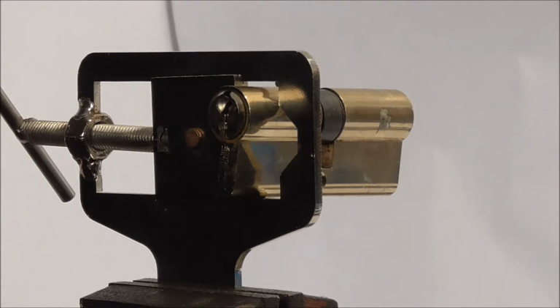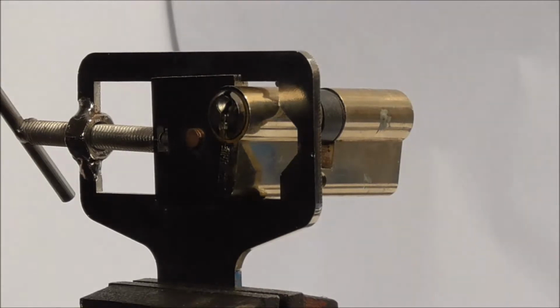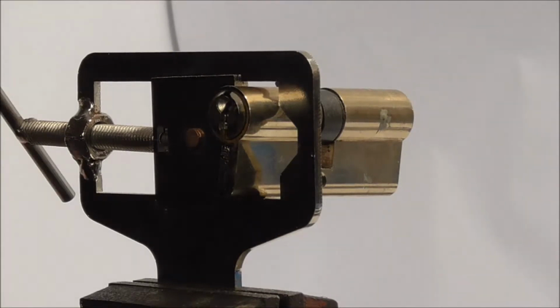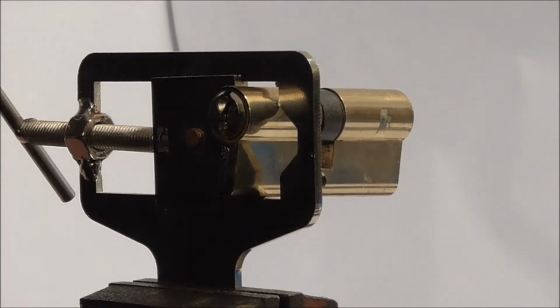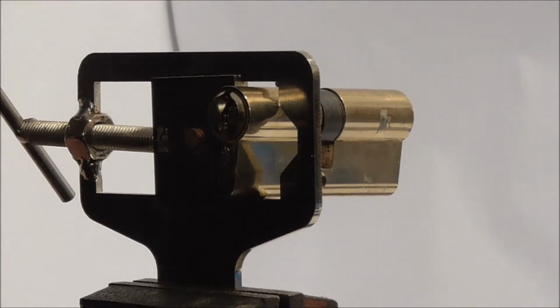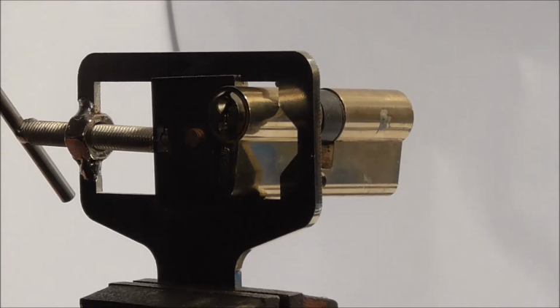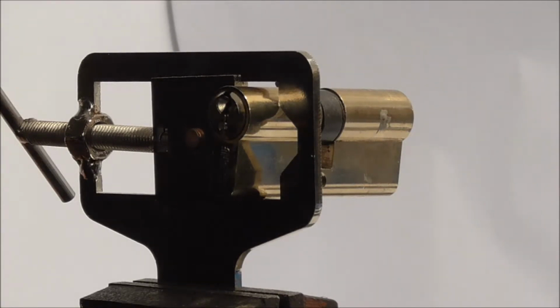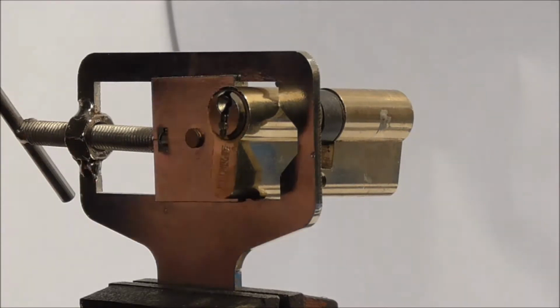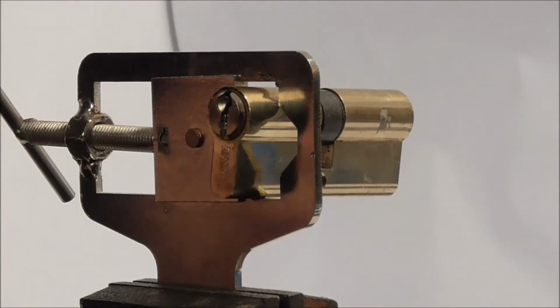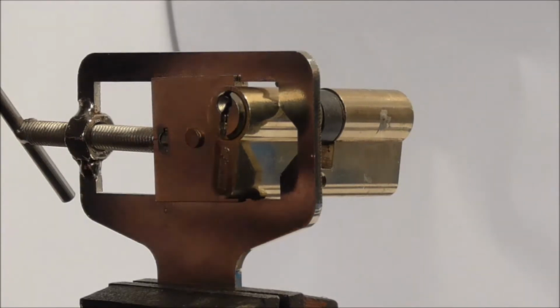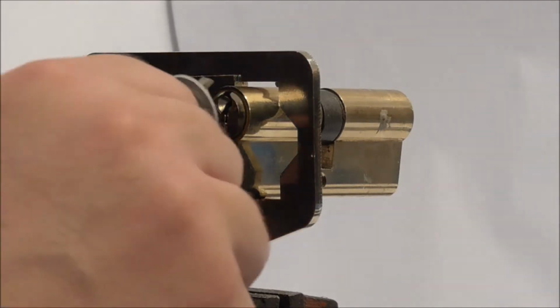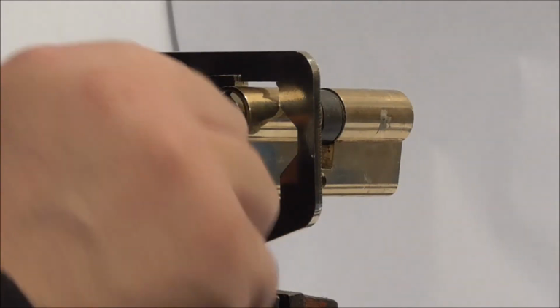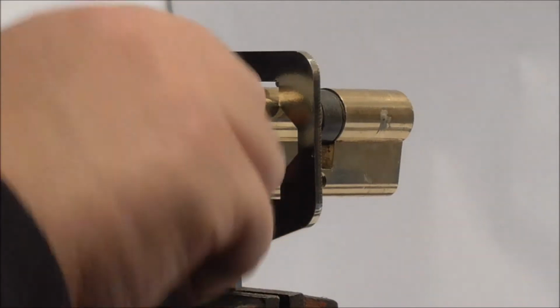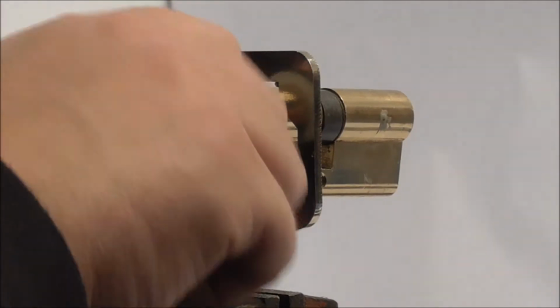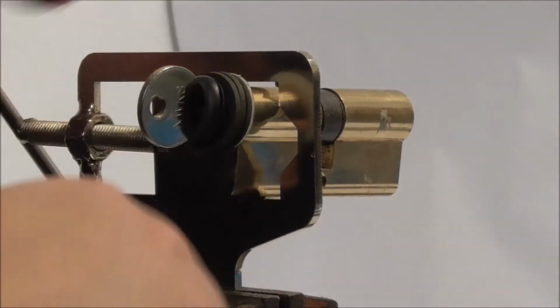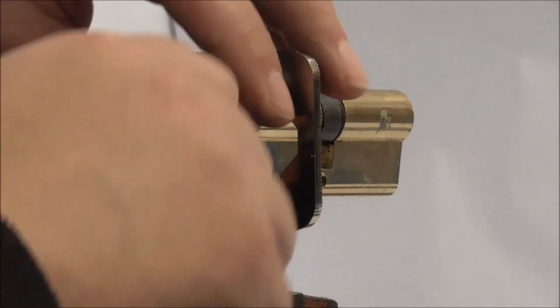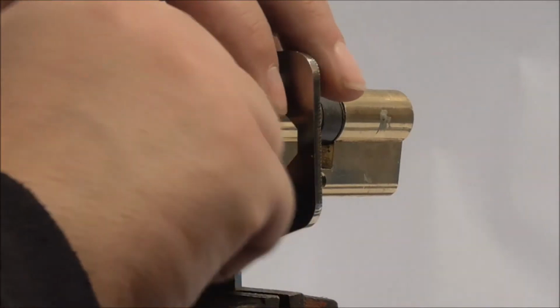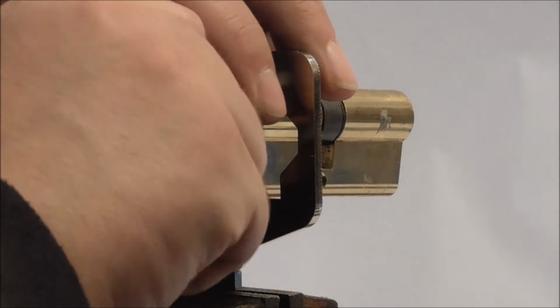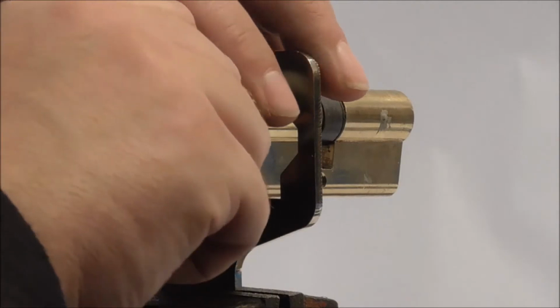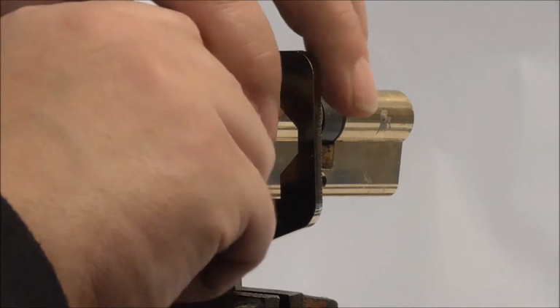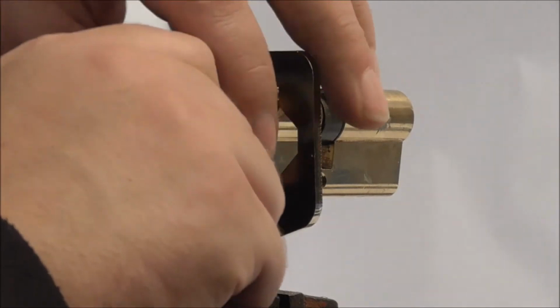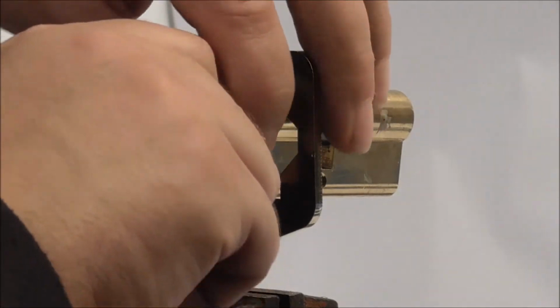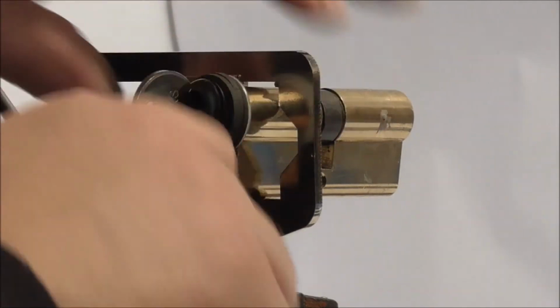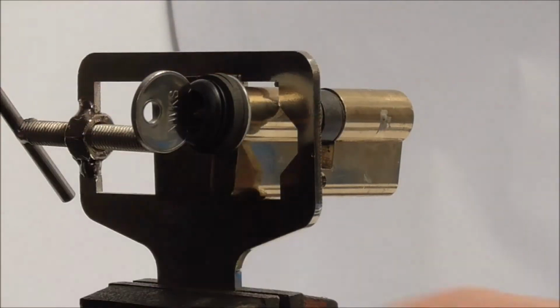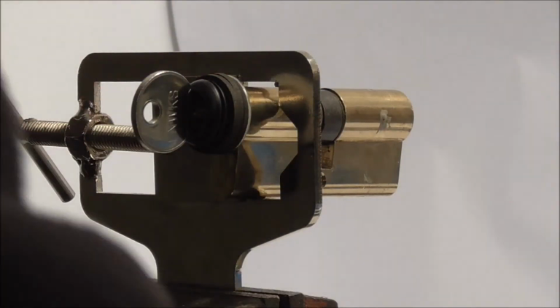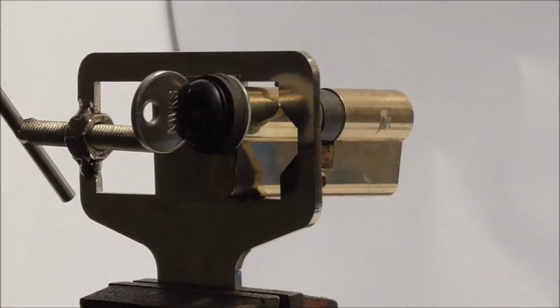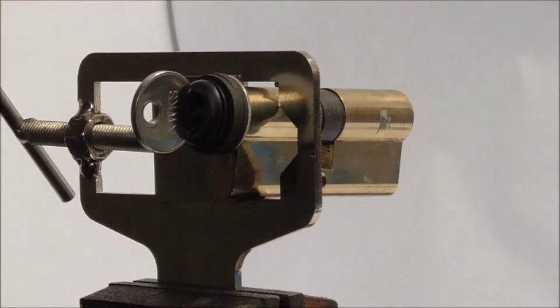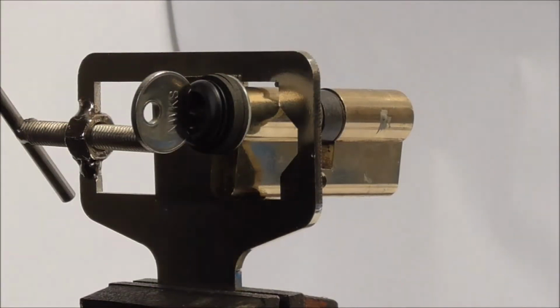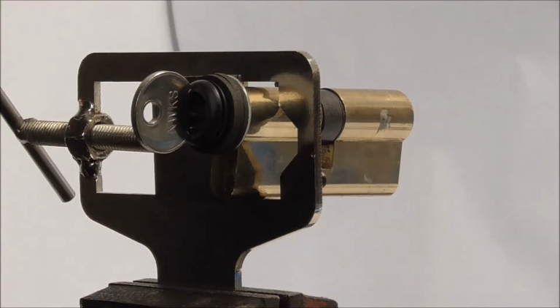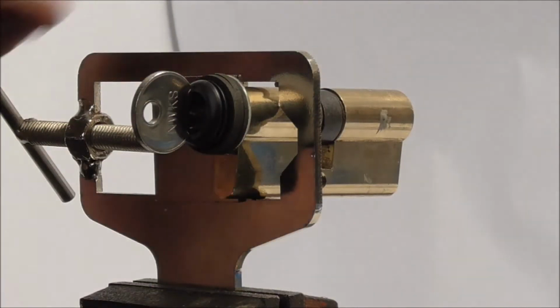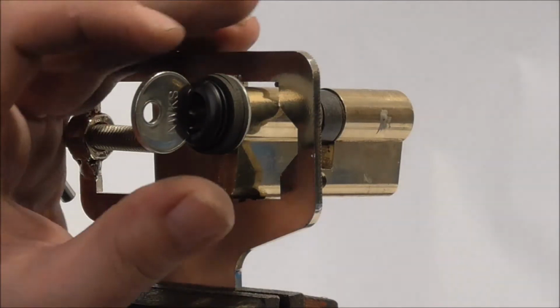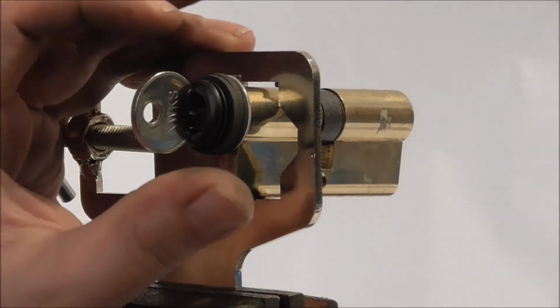This is a Firth Euro lock. I don't have the key for this one. I'm going to try and bump this. I've already spaced the washers out using the Firth bump key.